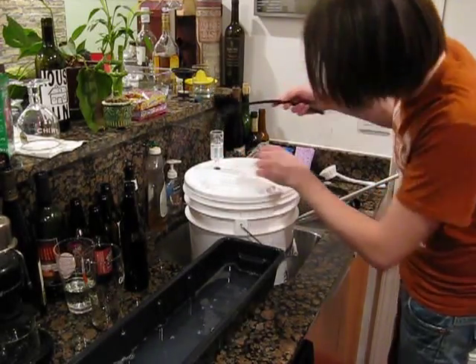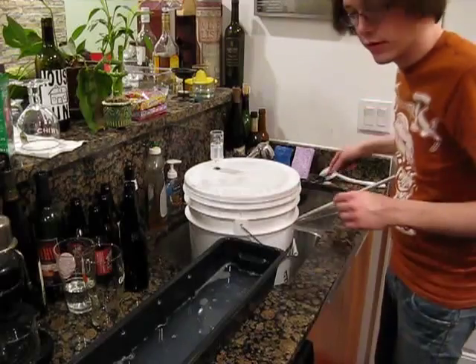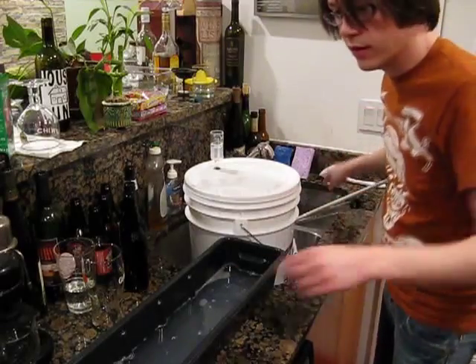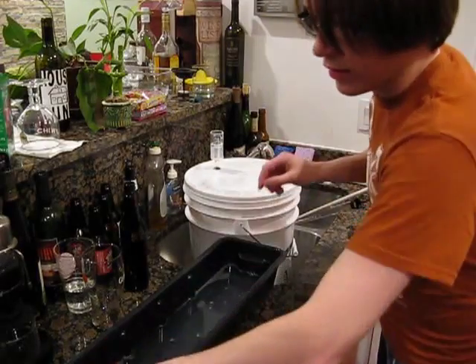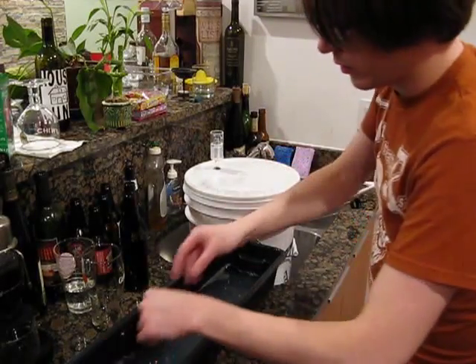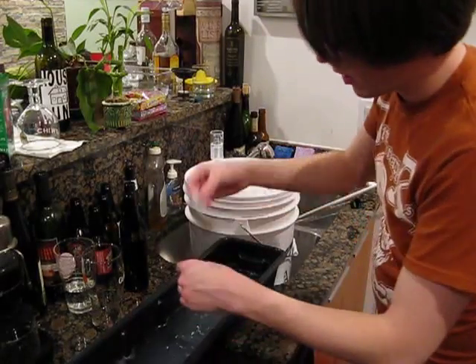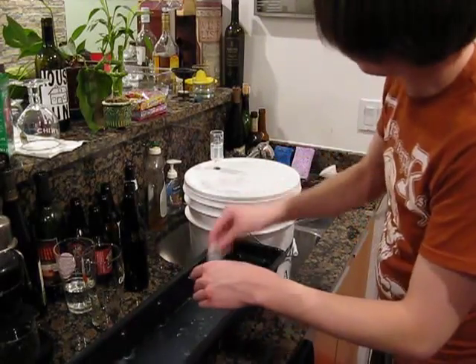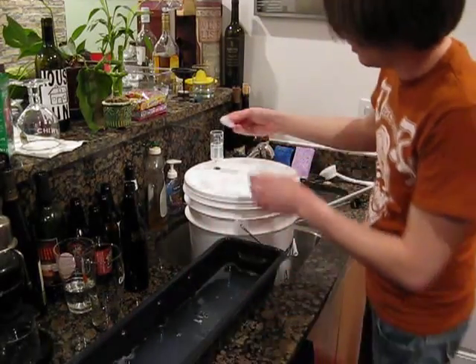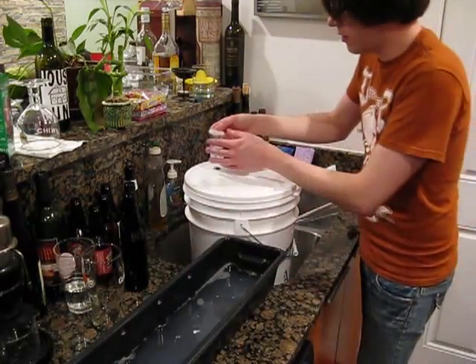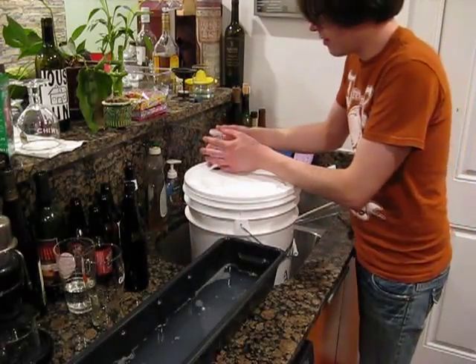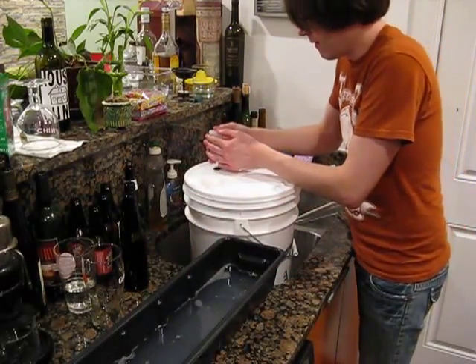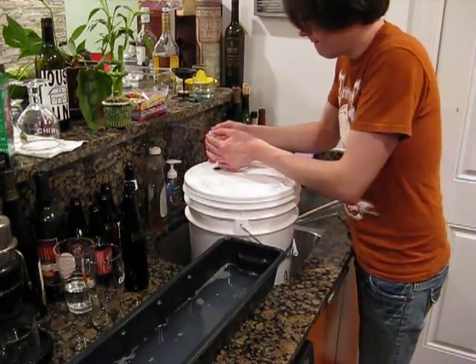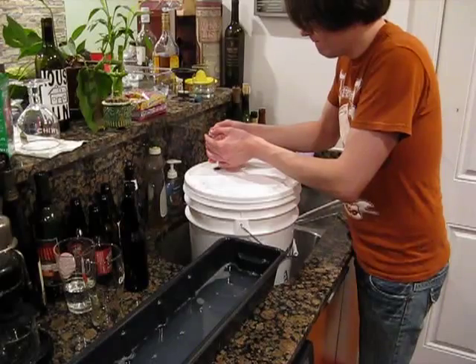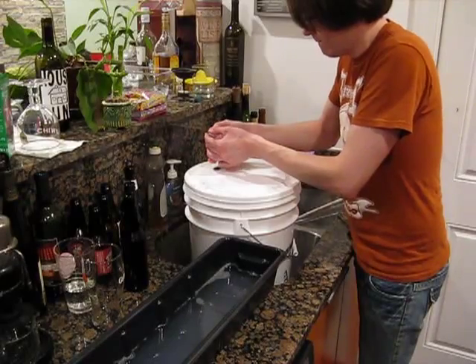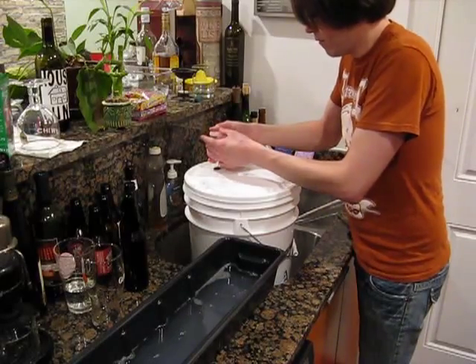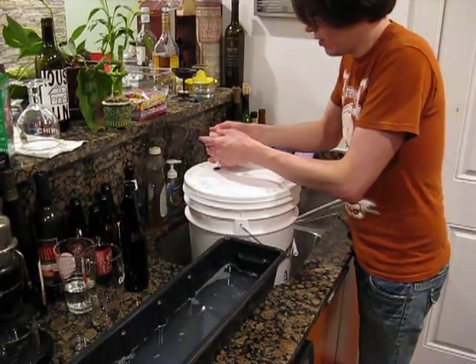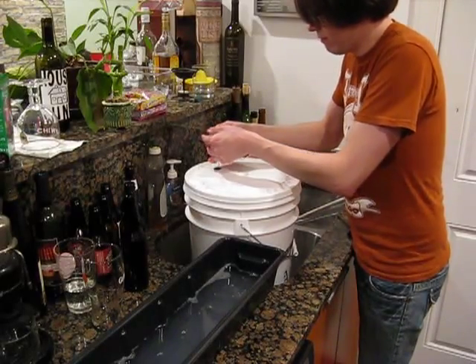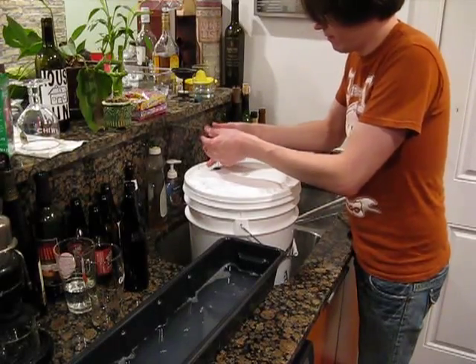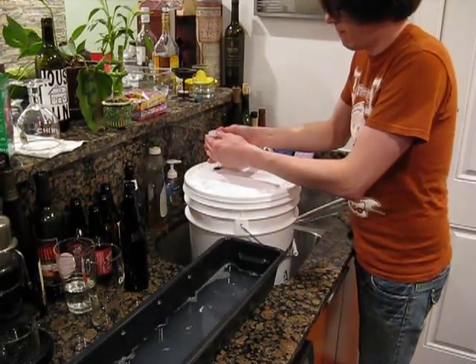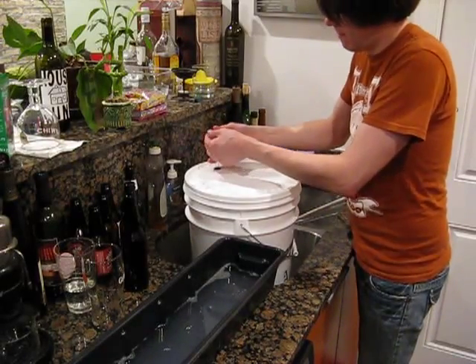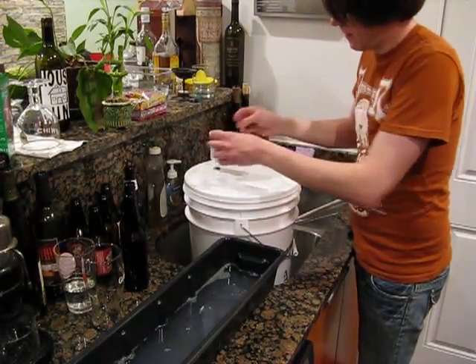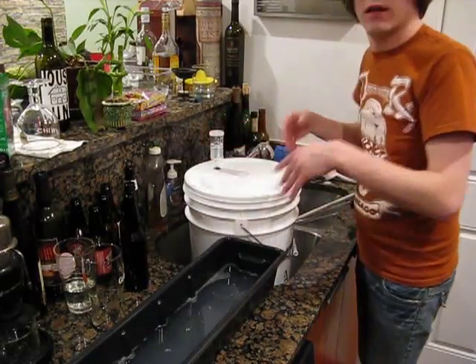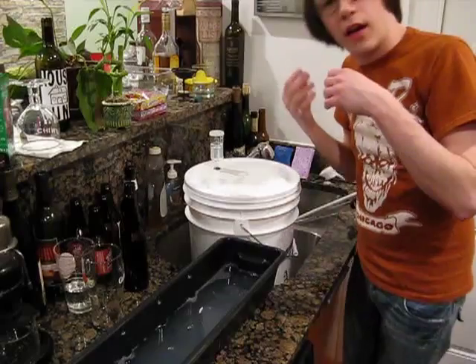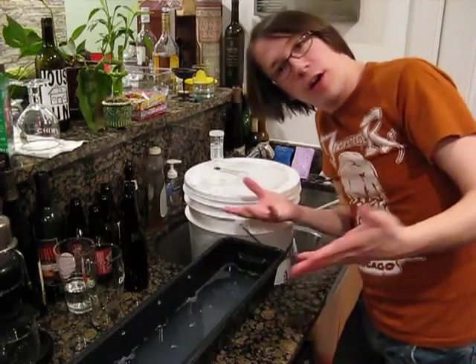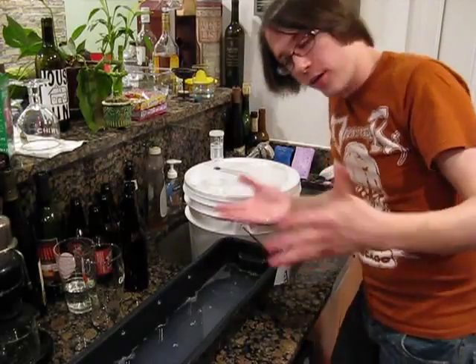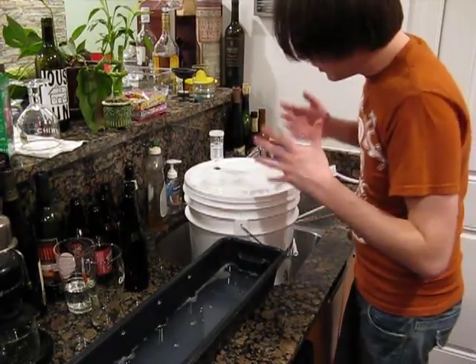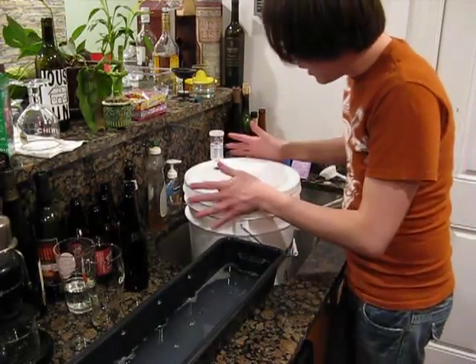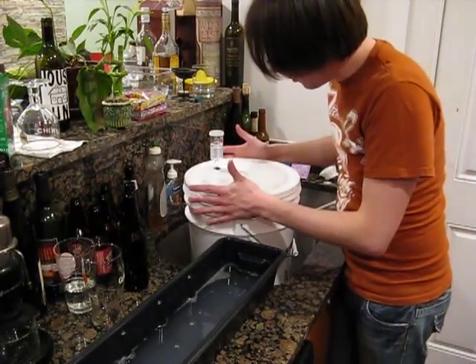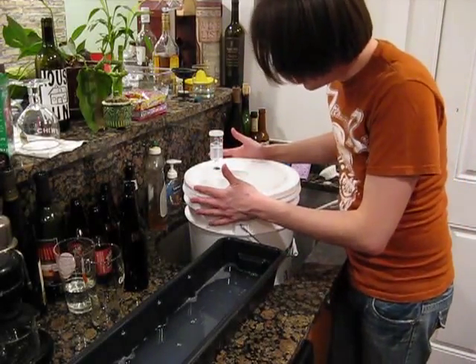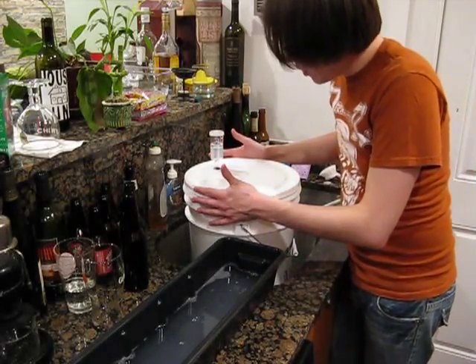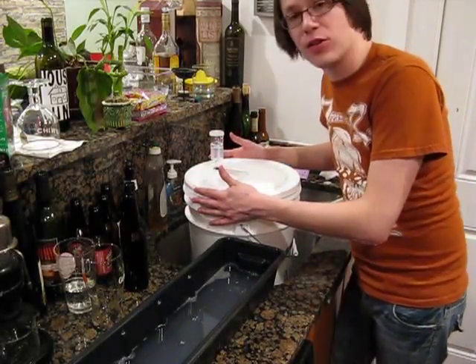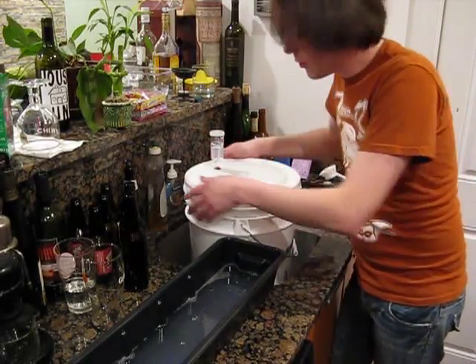You fill it up to the line right about midway through there. Then we take our cap and put it on. And voila — we now have our wort ready to be fermented.